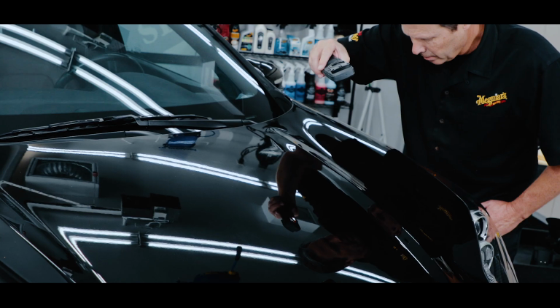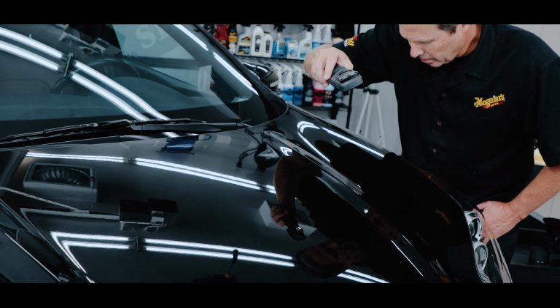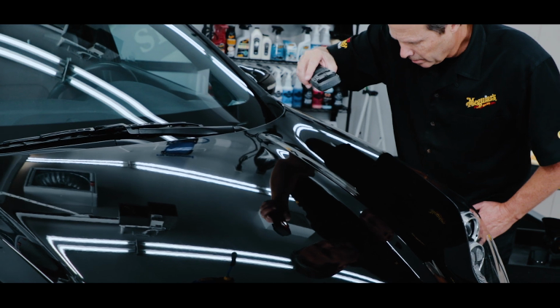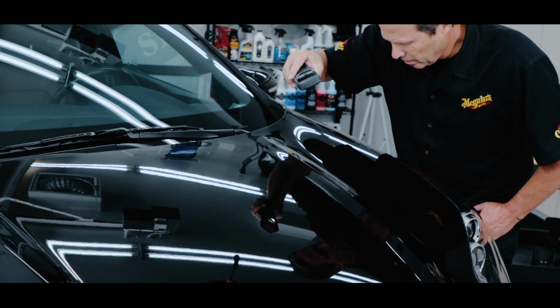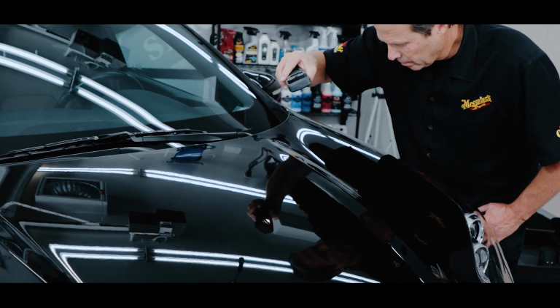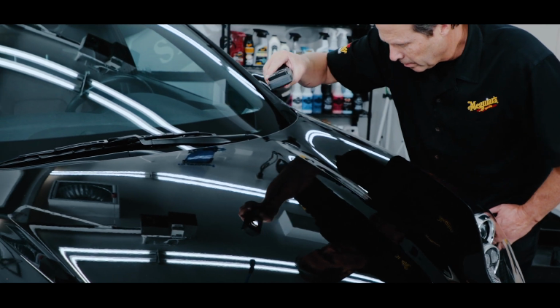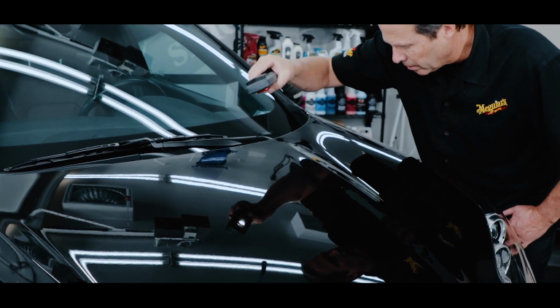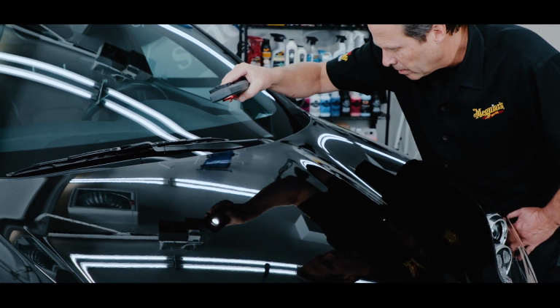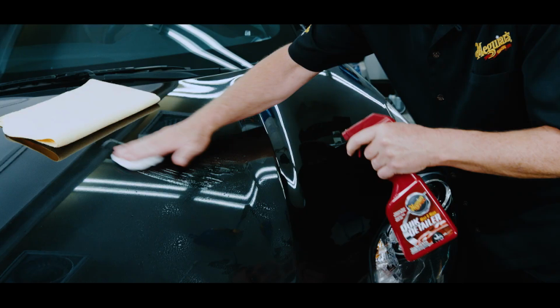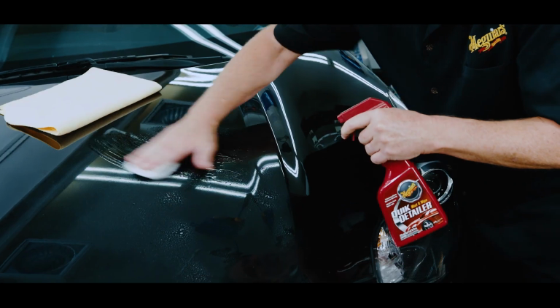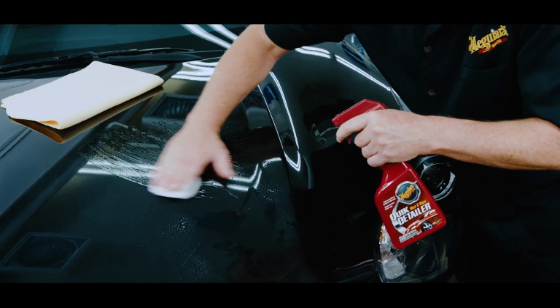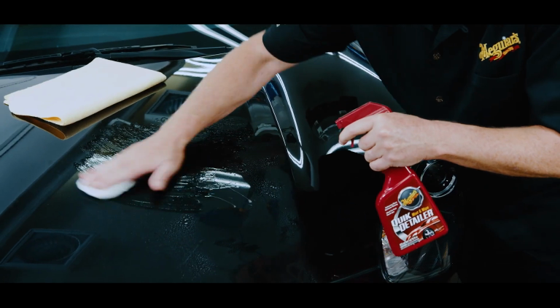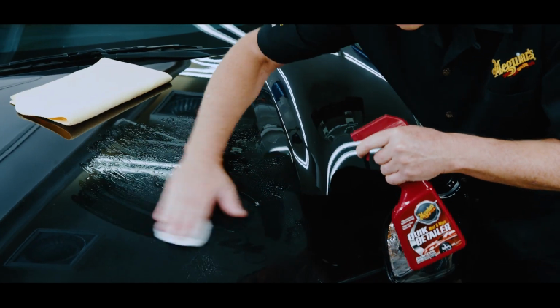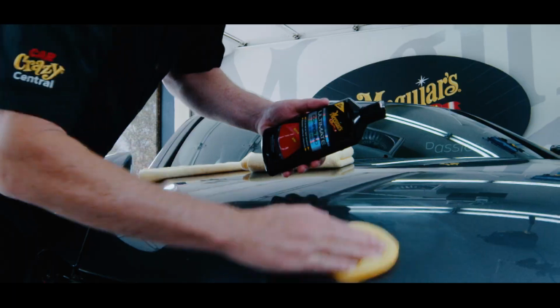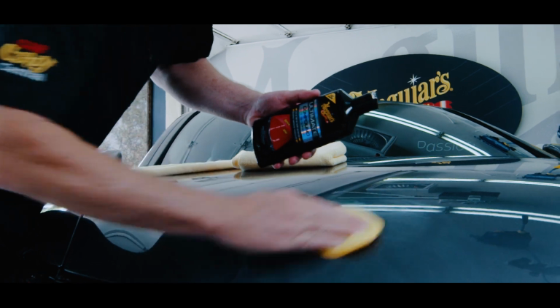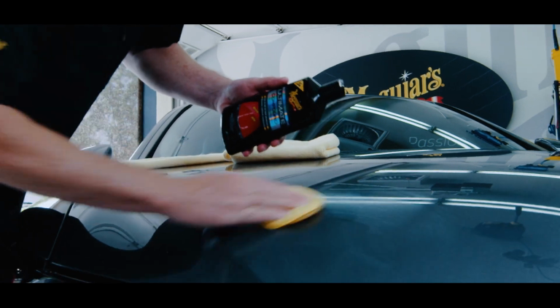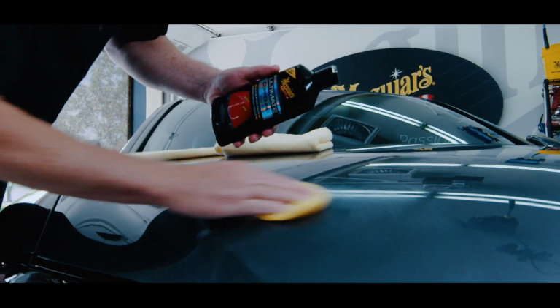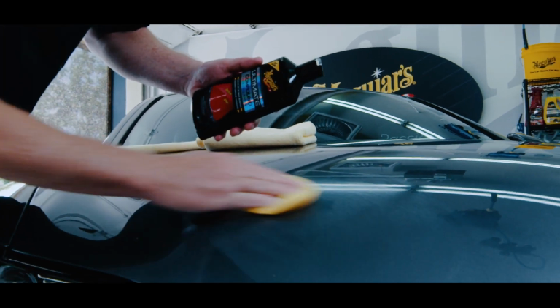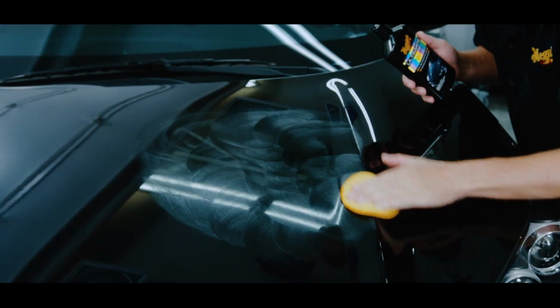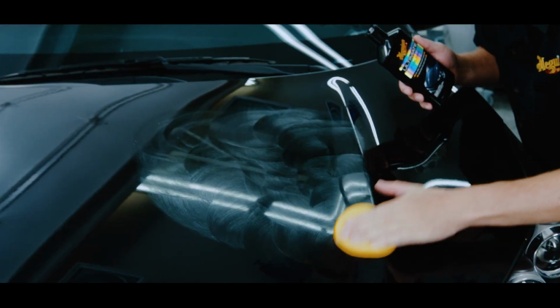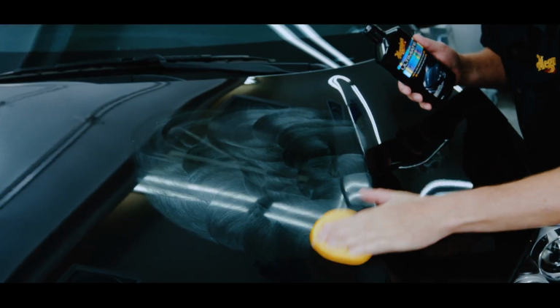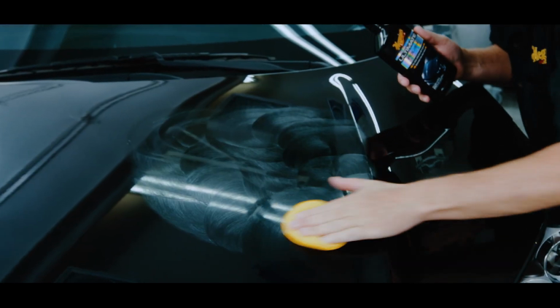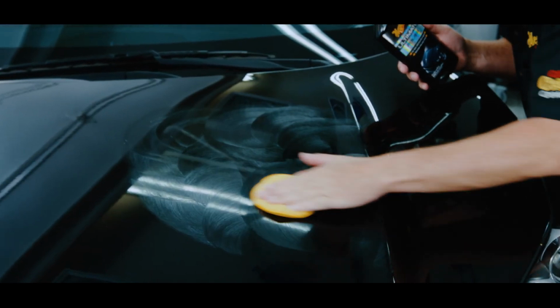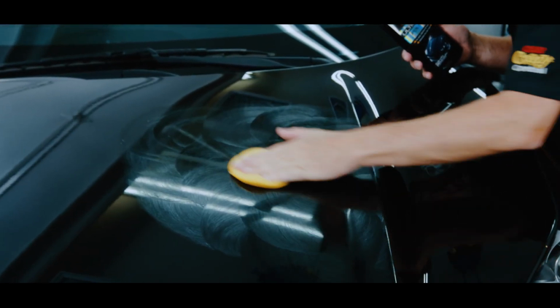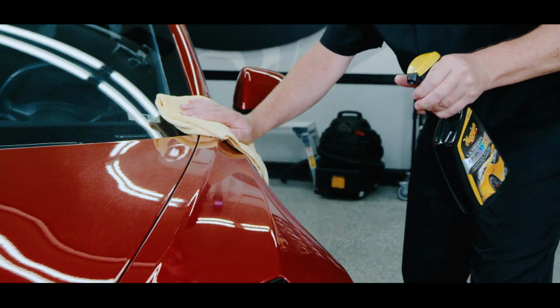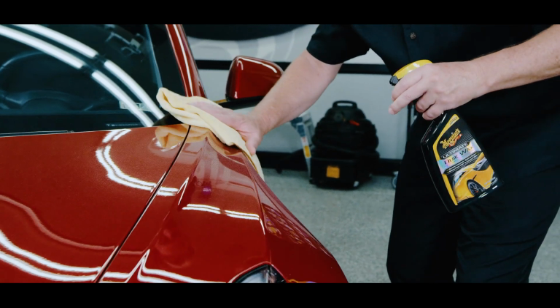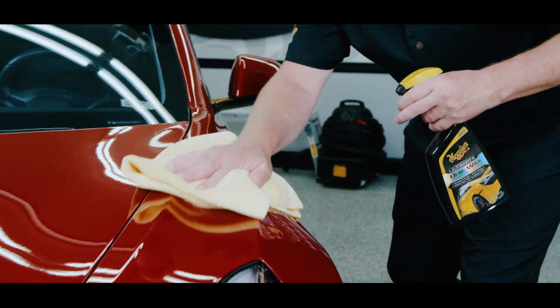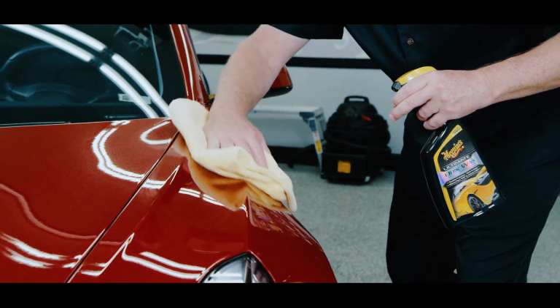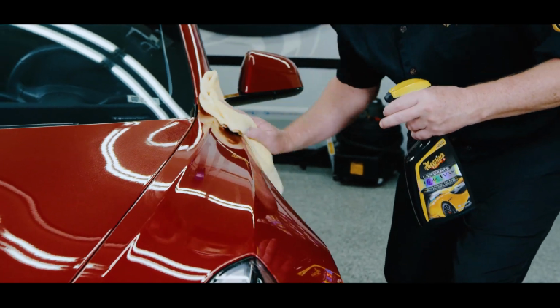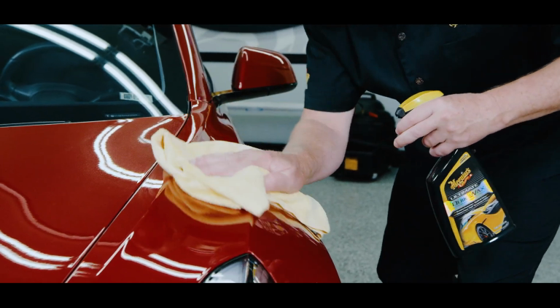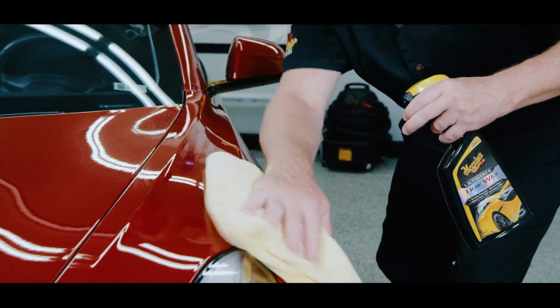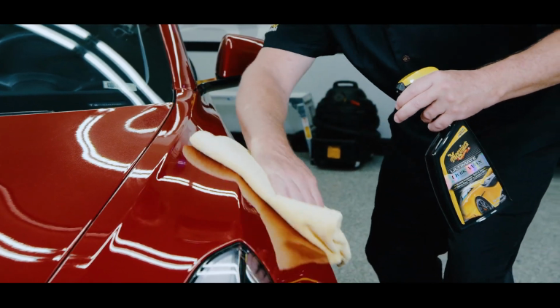For the paint, we recommend evaluating the surface to see if any pre-wax cleaning steps are needed, like claying or compounding. Next, consider using our polishes for maximum gloss, and then certainly apply a coat of your favorite Meguiar's wax for protection.